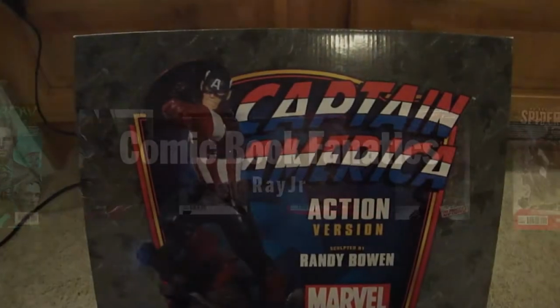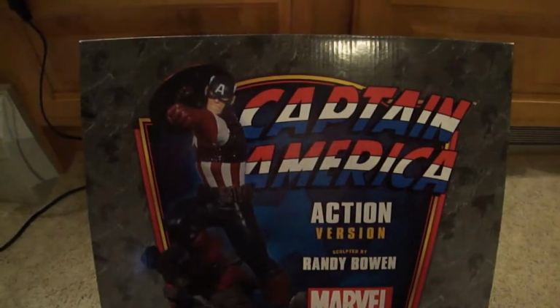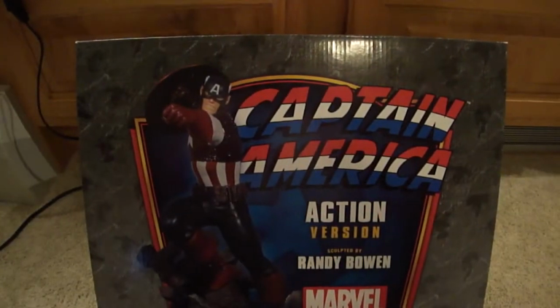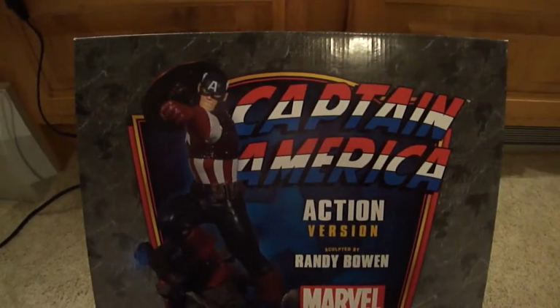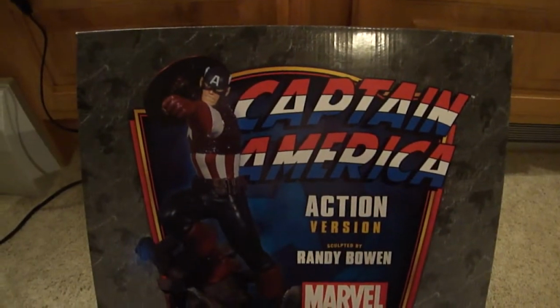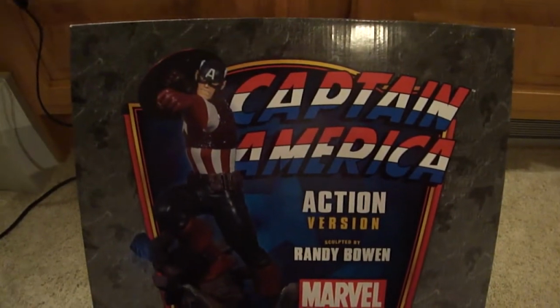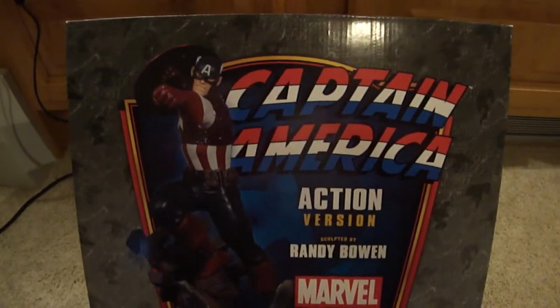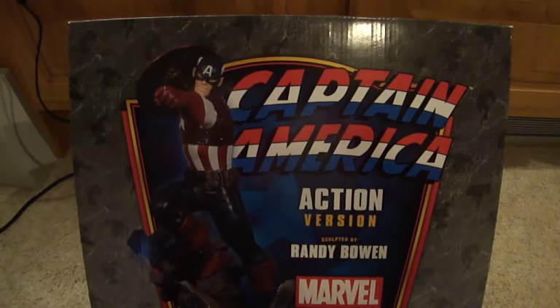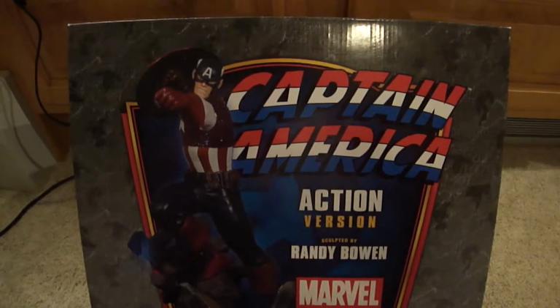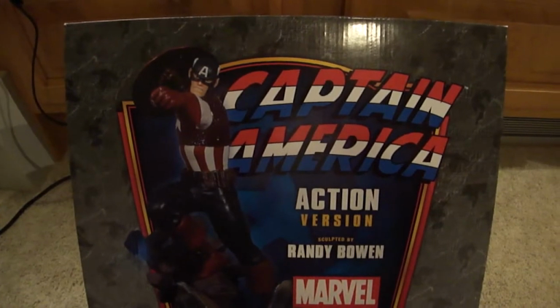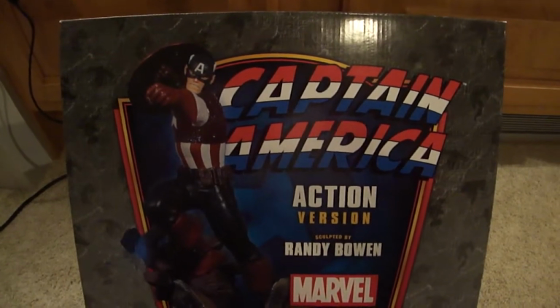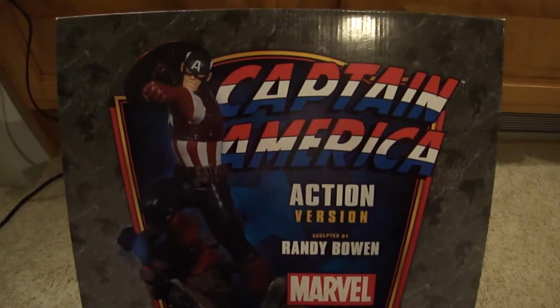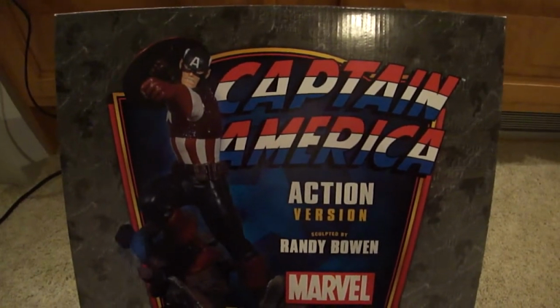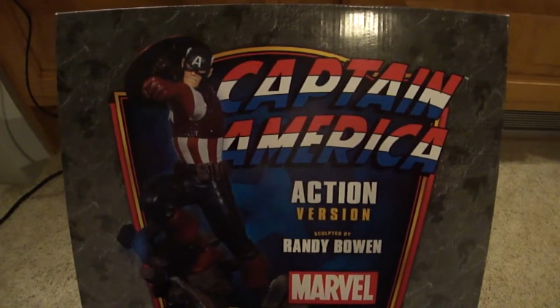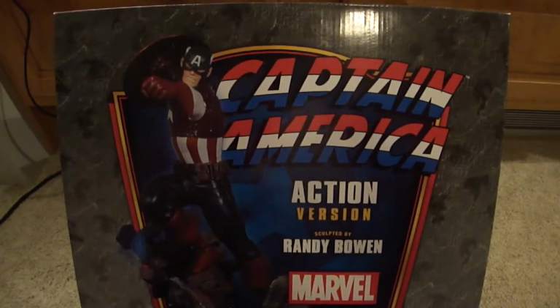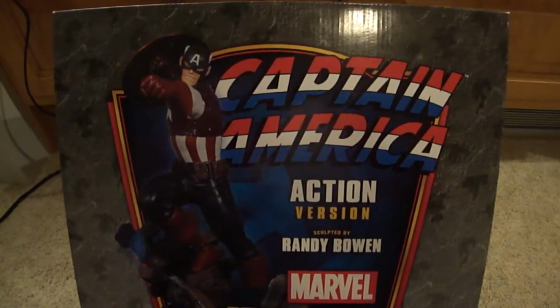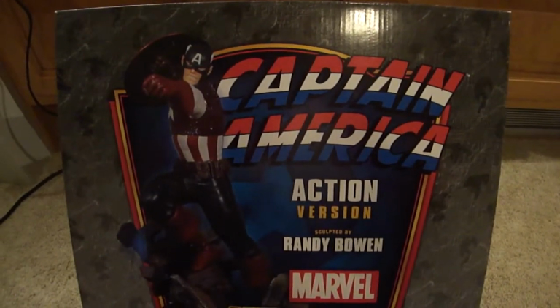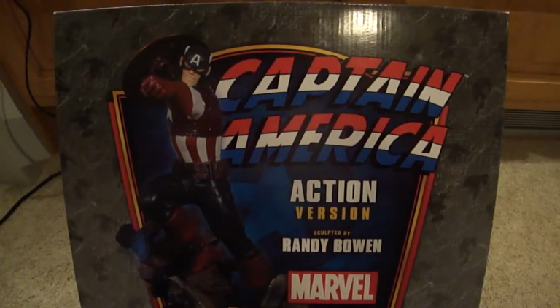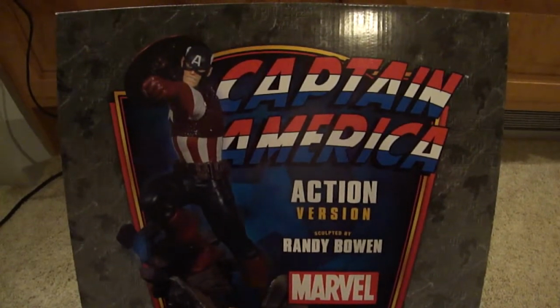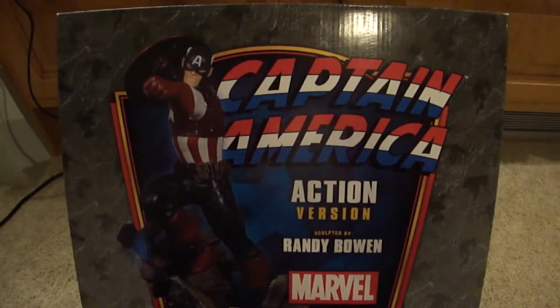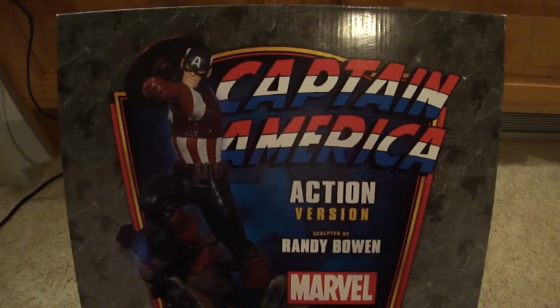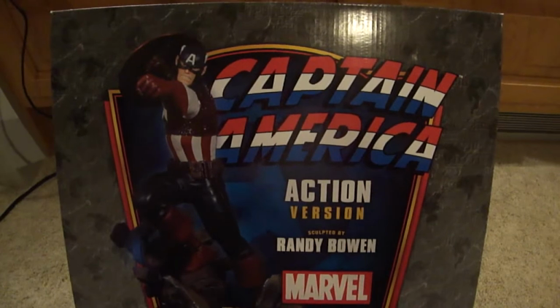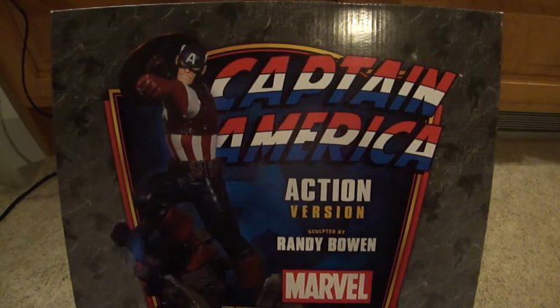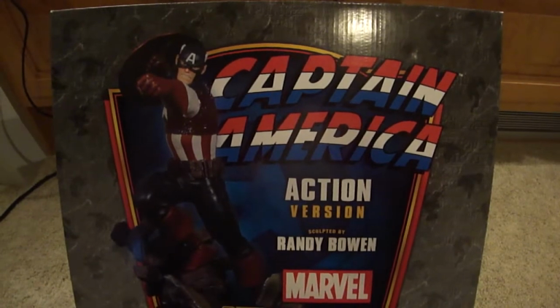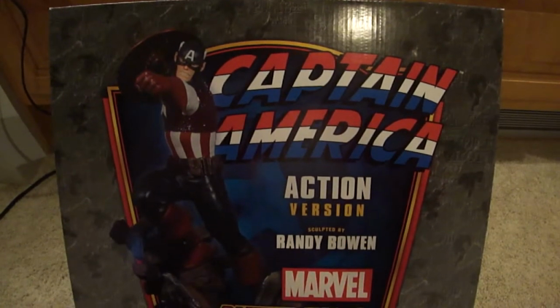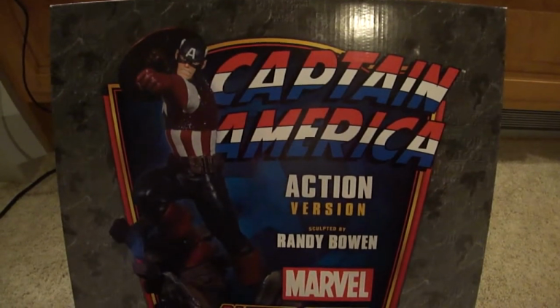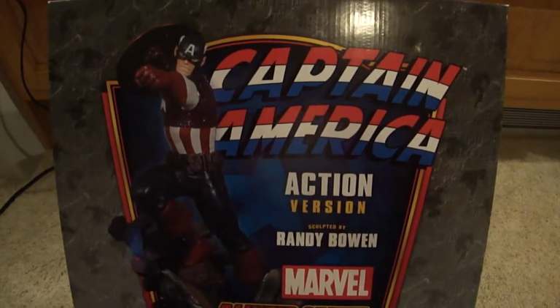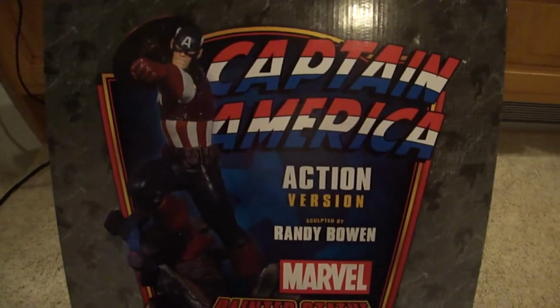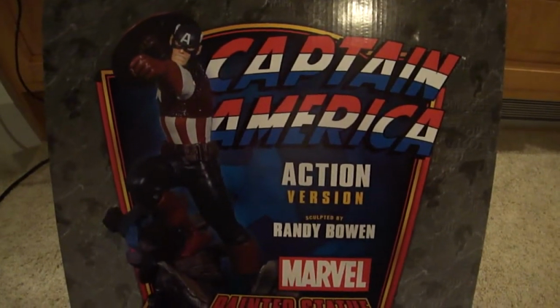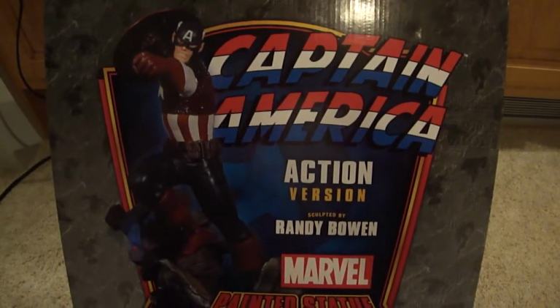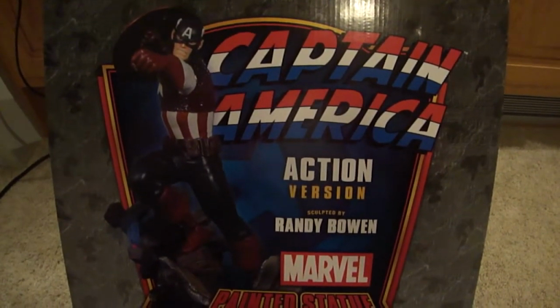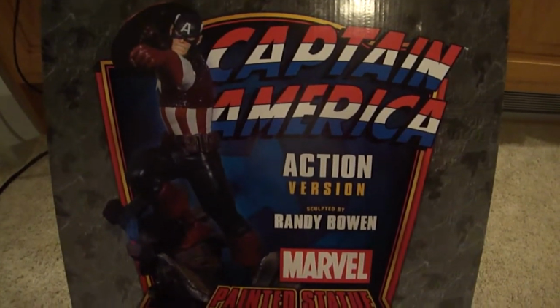Hey everyone, this is Ray Jr. of Comic Book Fanatics. Here is a box doing a video on Captain America, the action version, designed by Randy Bowen.